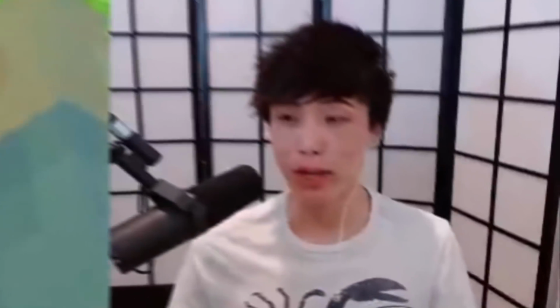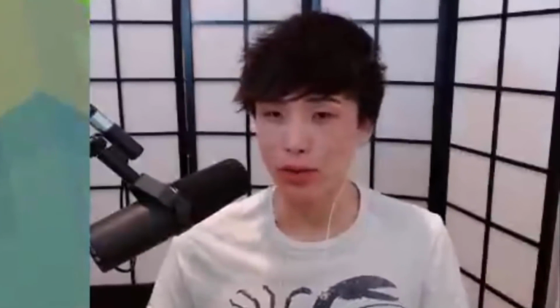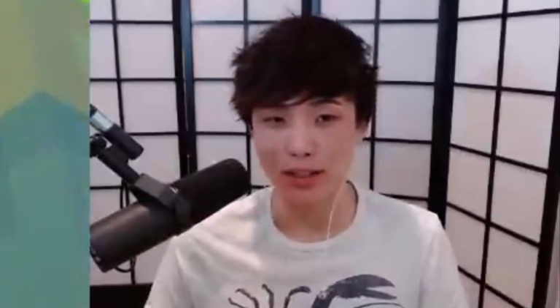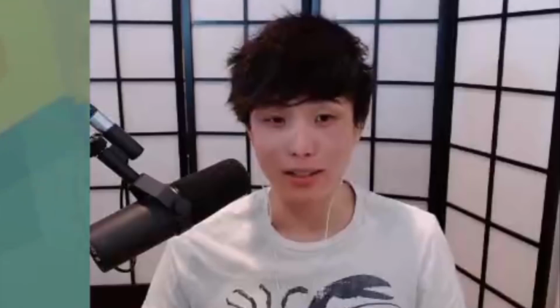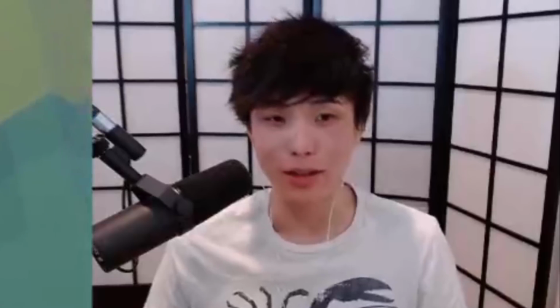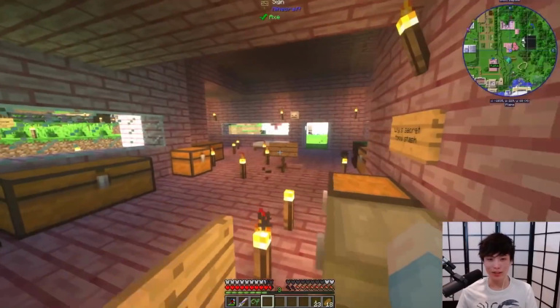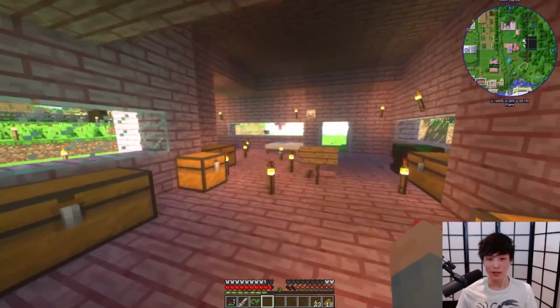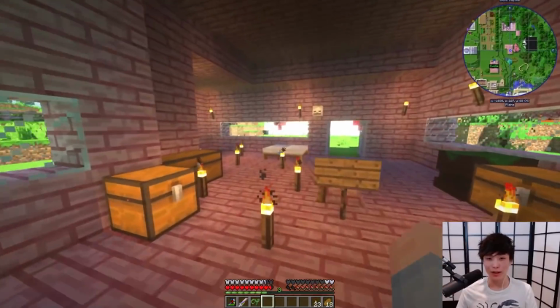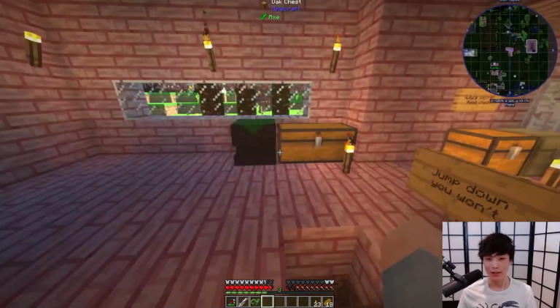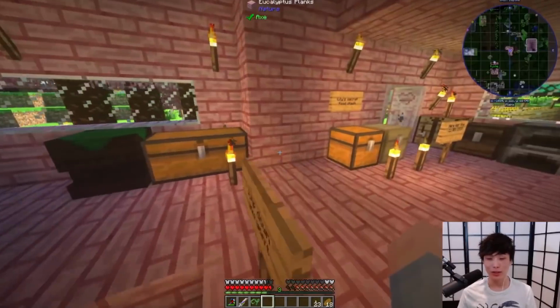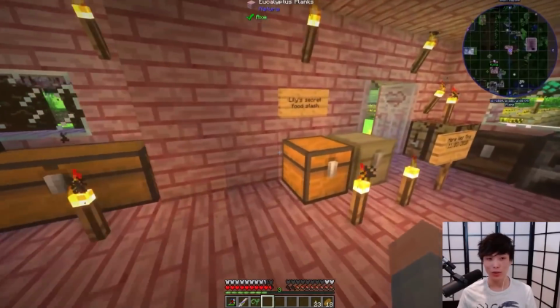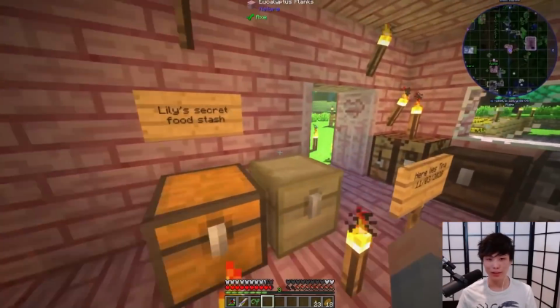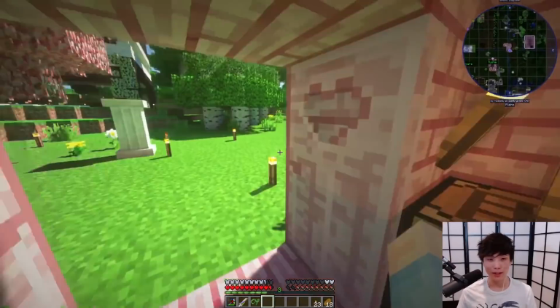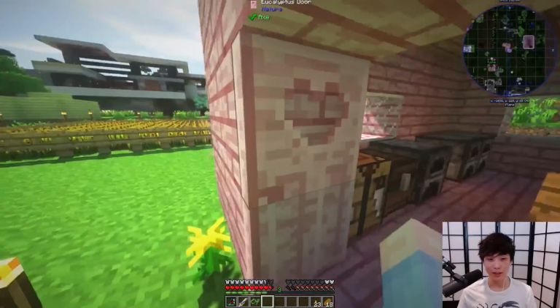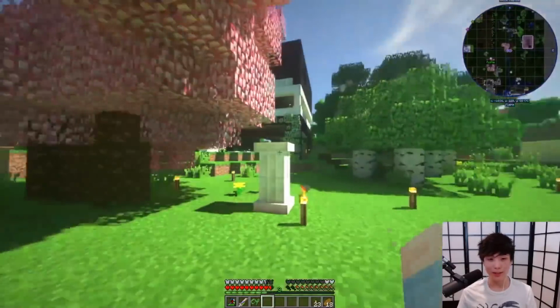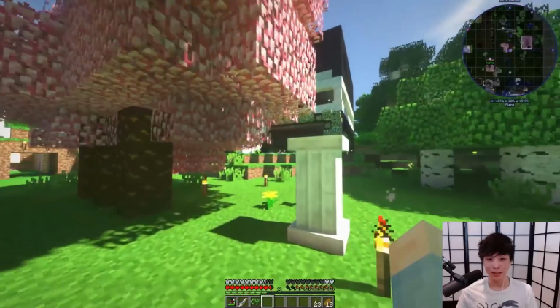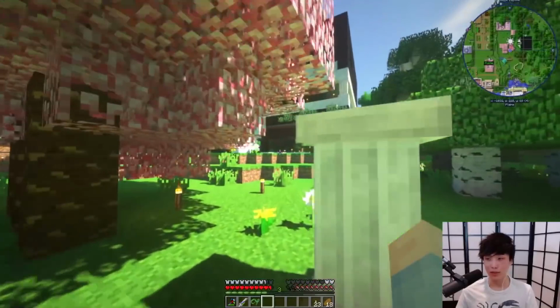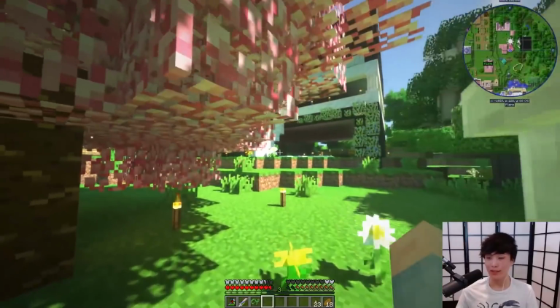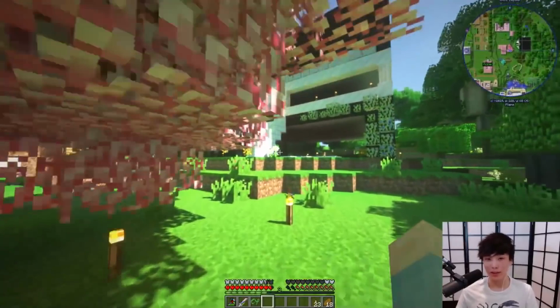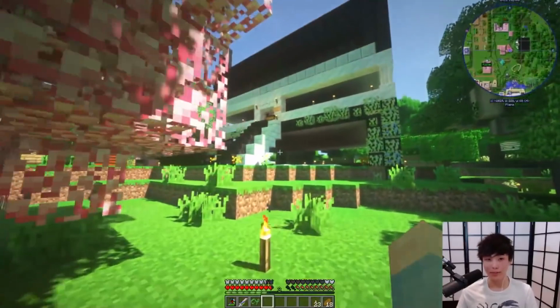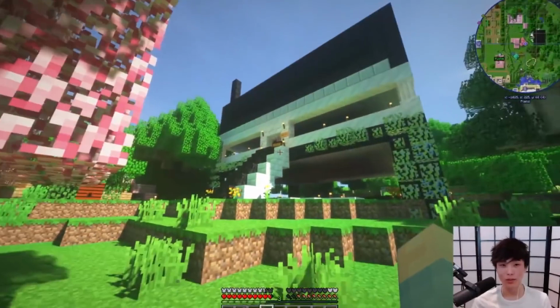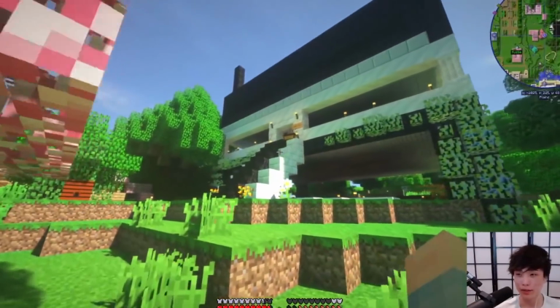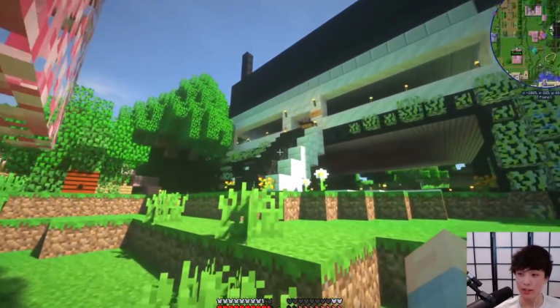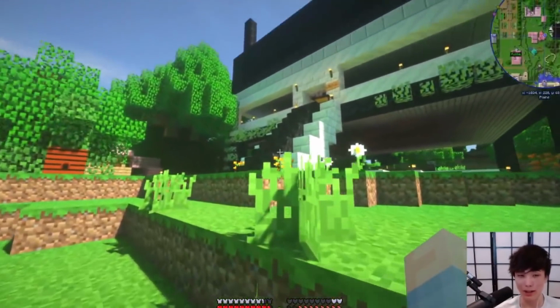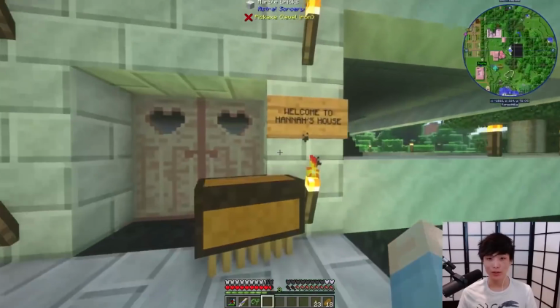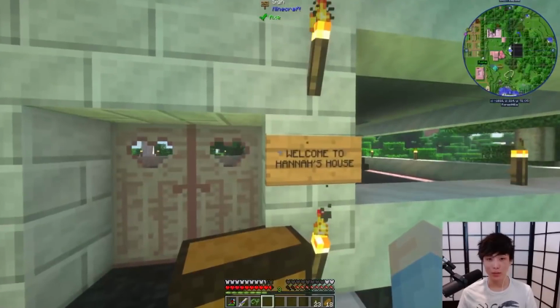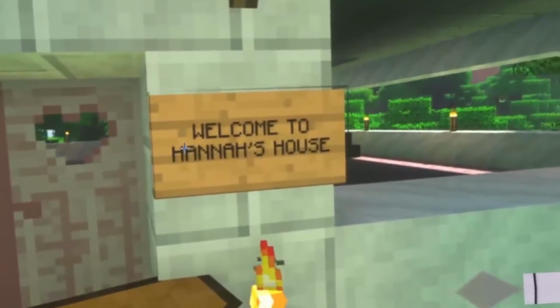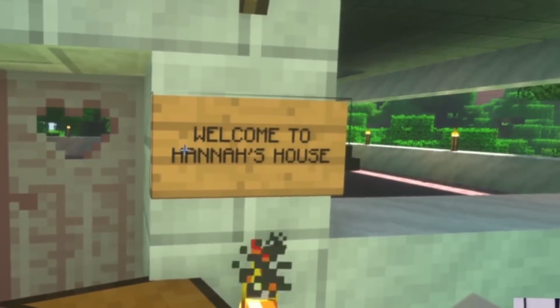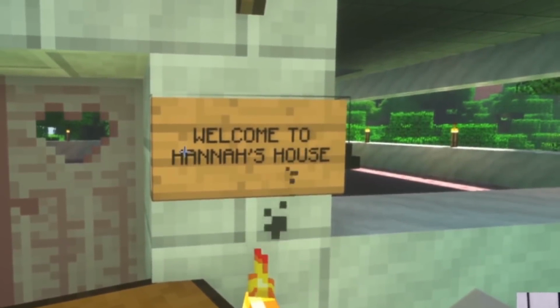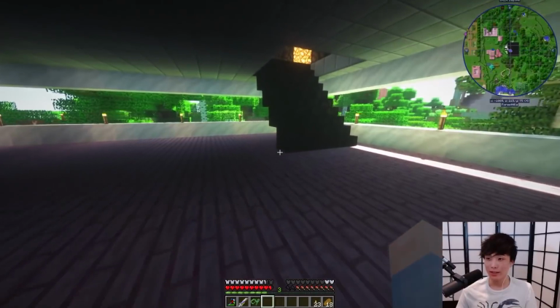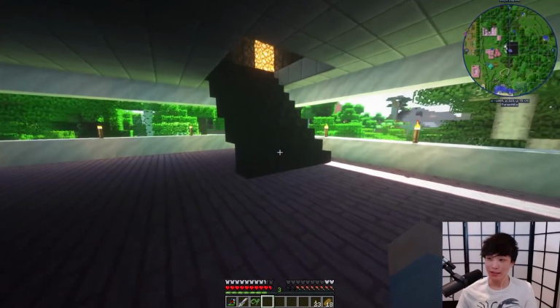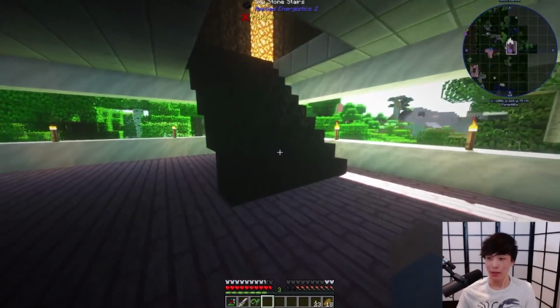We have a food shortage, actually. This is Lily's old house — she doesn't use it anymore. And this is someone's fancy-looking house. Really fancy-looking house. Who's this? It says welcome to Hannah's house. This is Hannah's house, apparently.